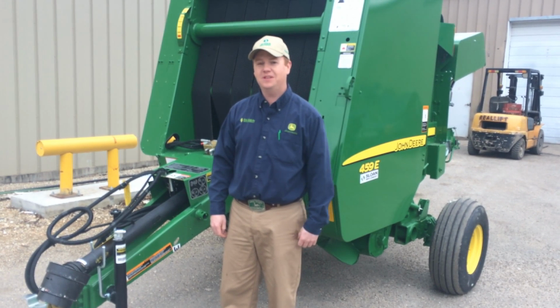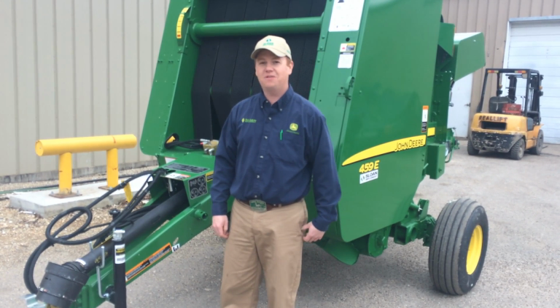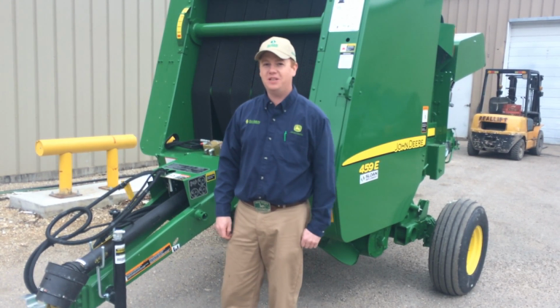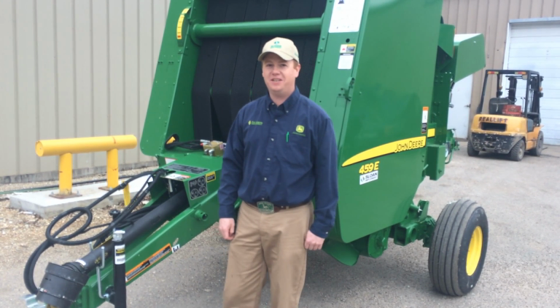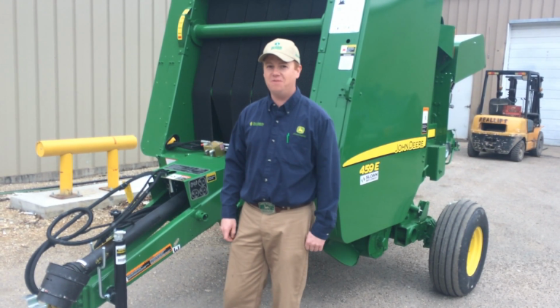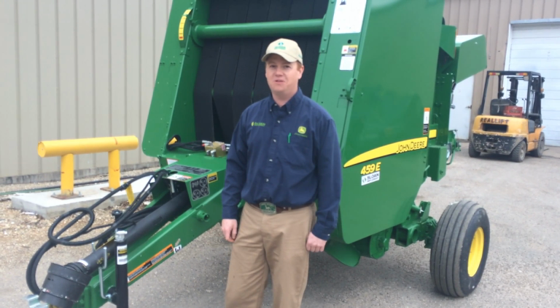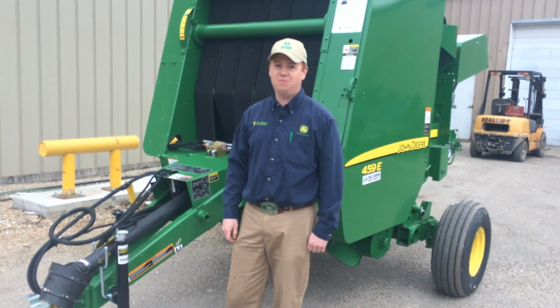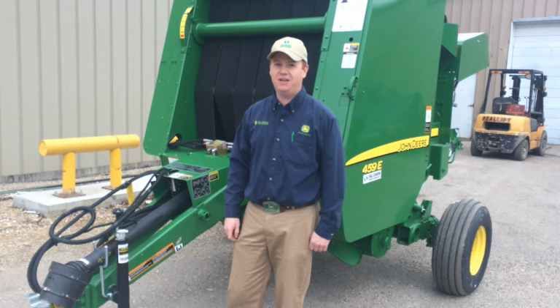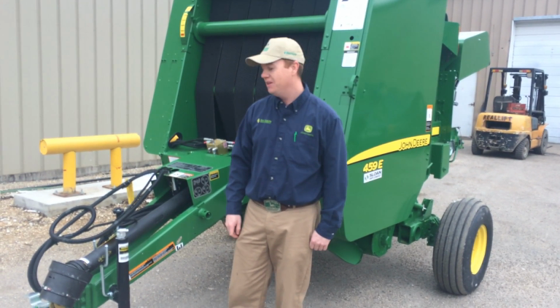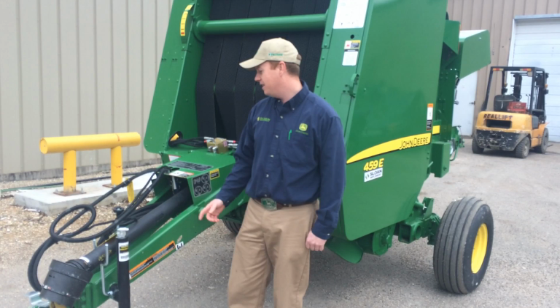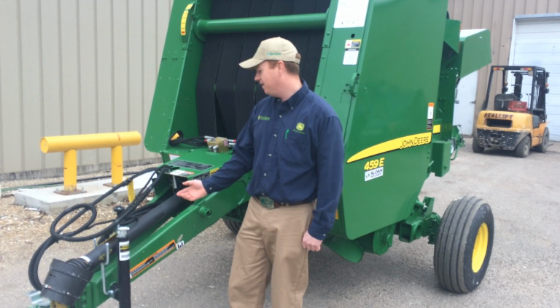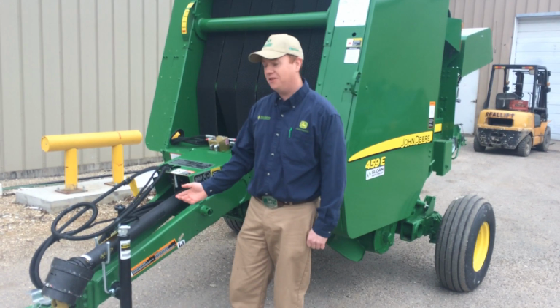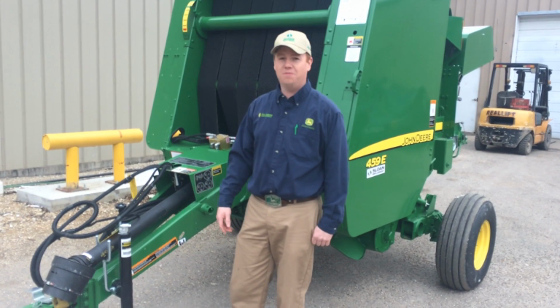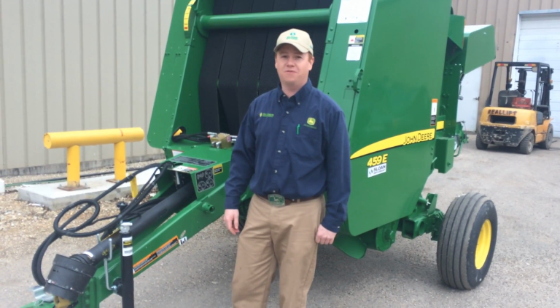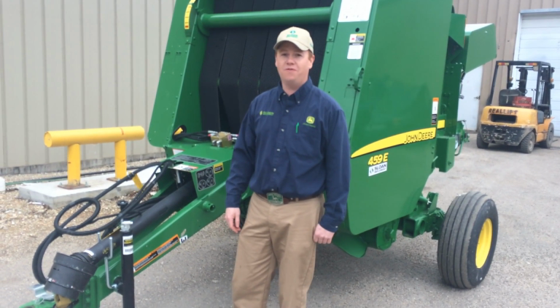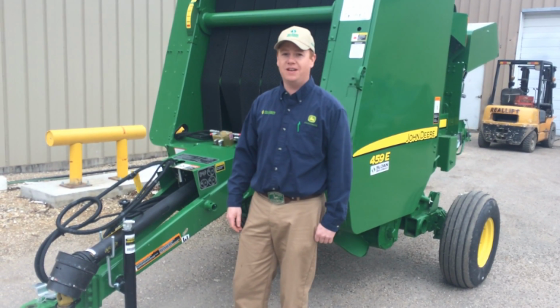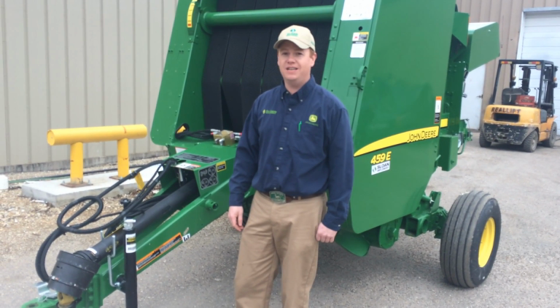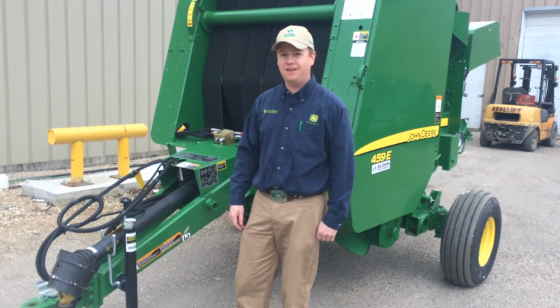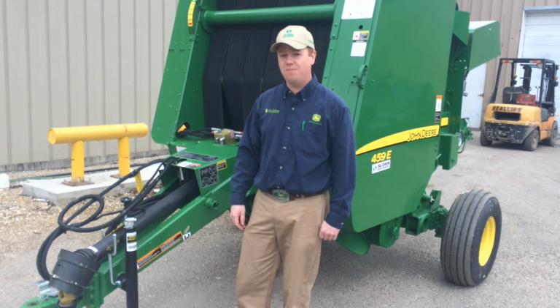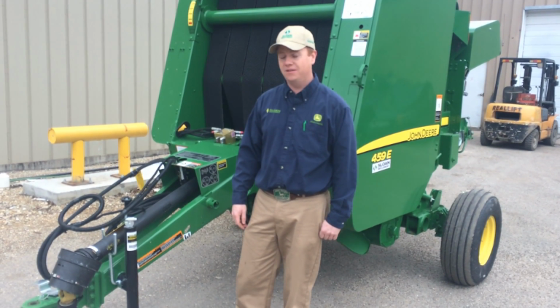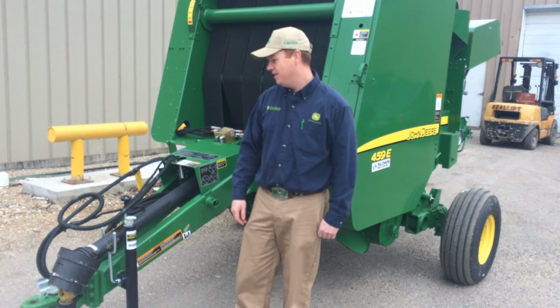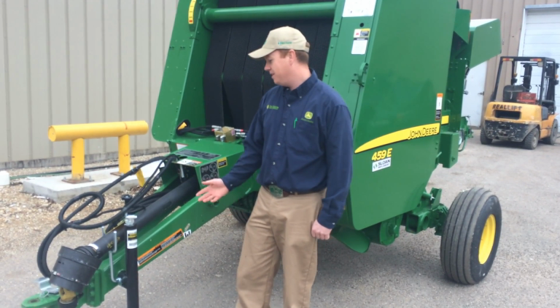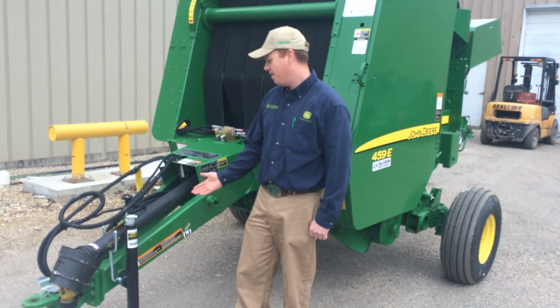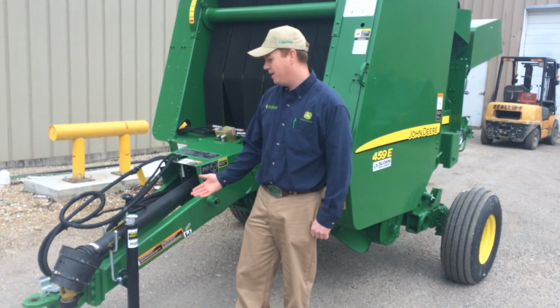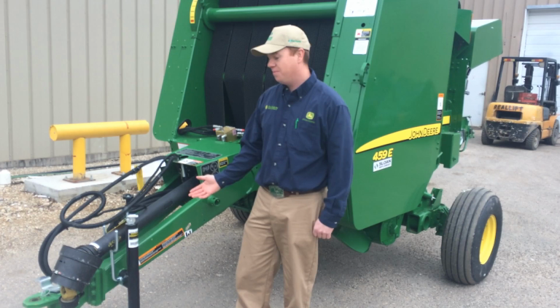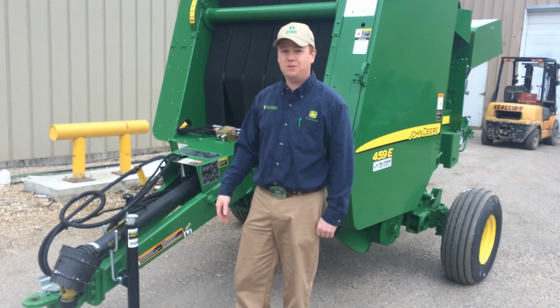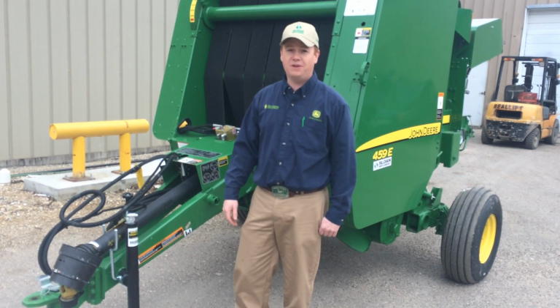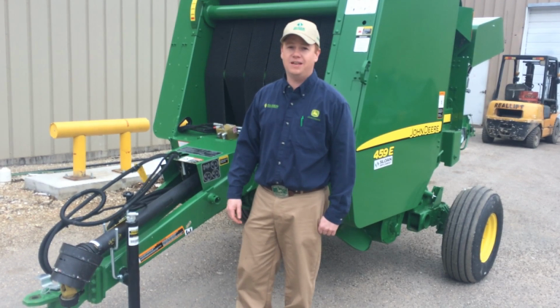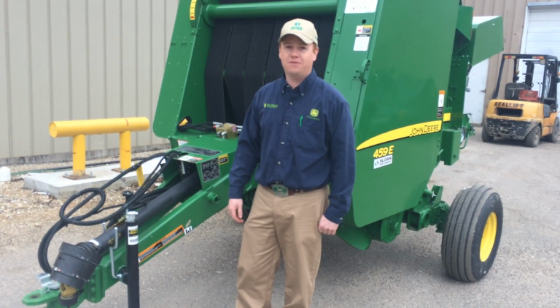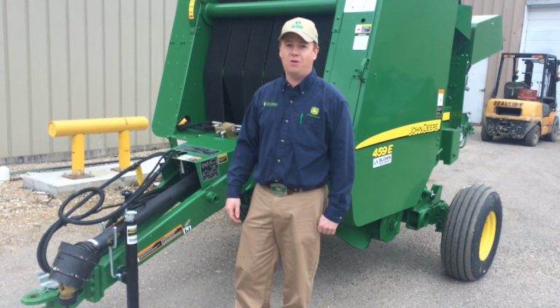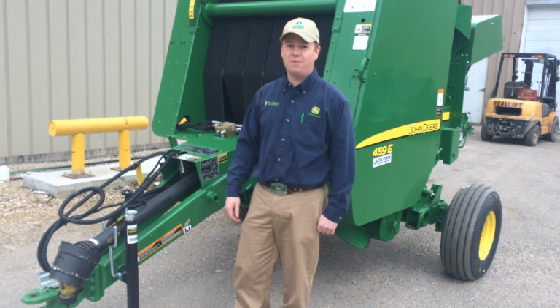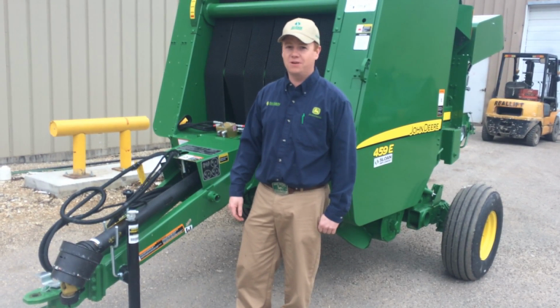Hello, I'm Chad Schneckofi from Sloan Implement in Whitehall. Today I'd like to talk to you about the 459E Economy Baler. This is an economy baler, but it's a perfect setup for small property owners.